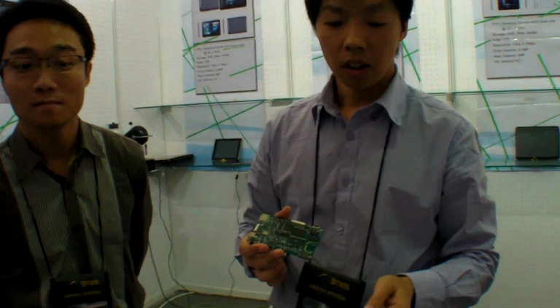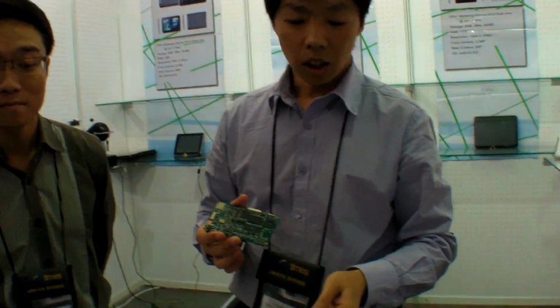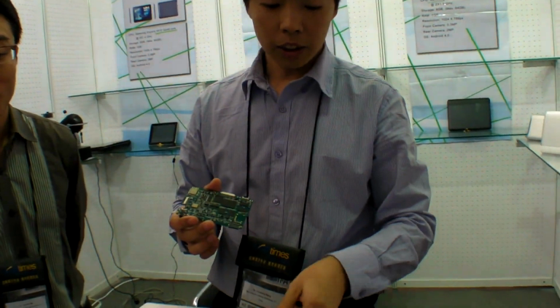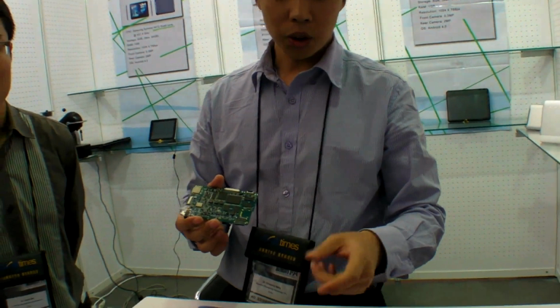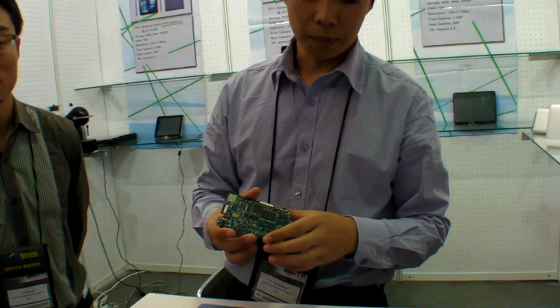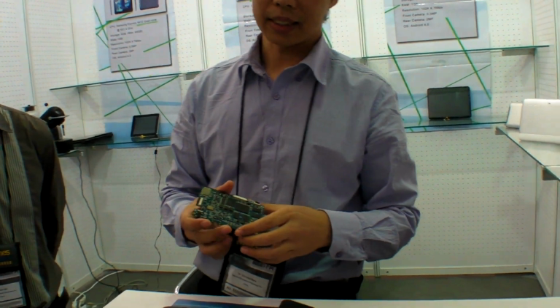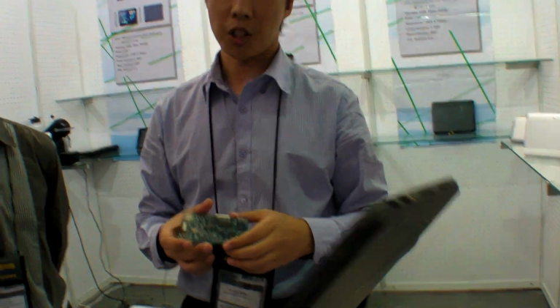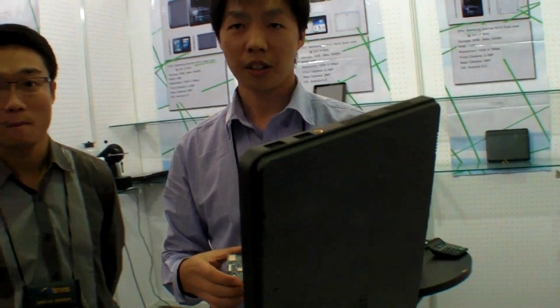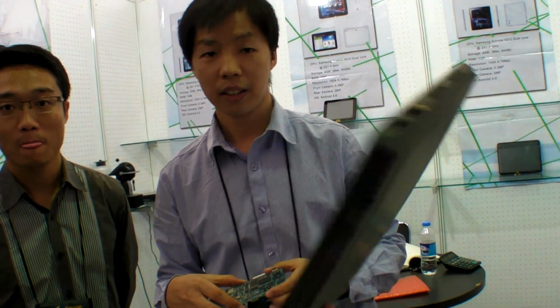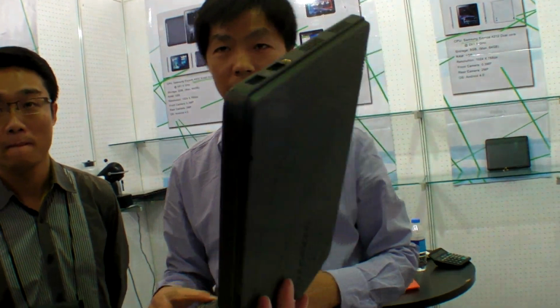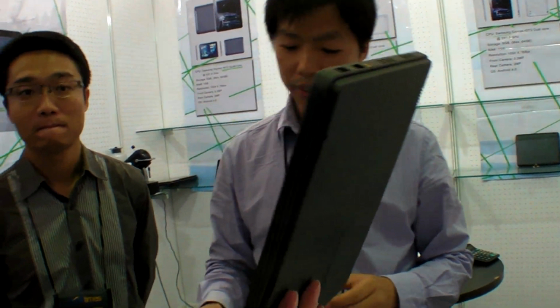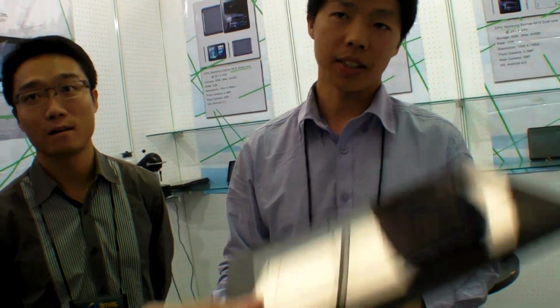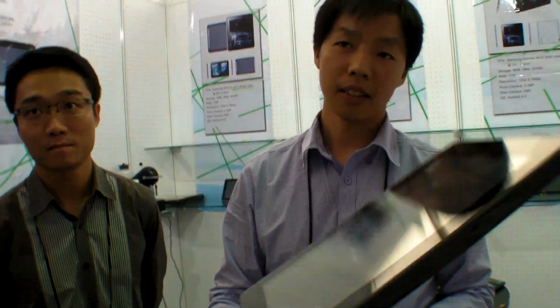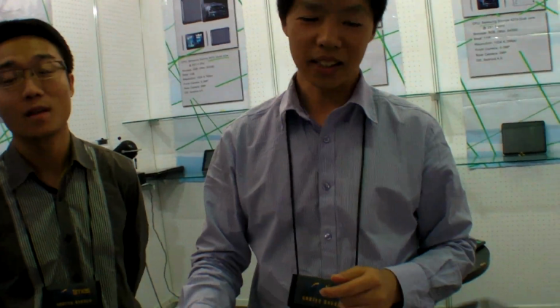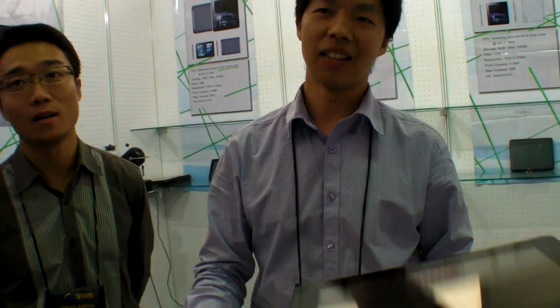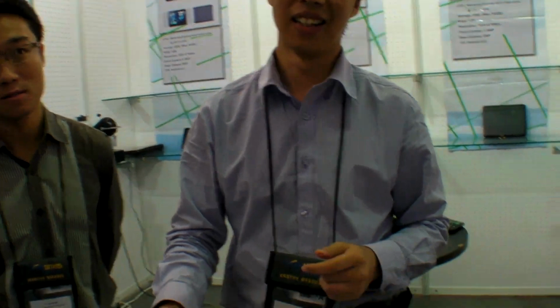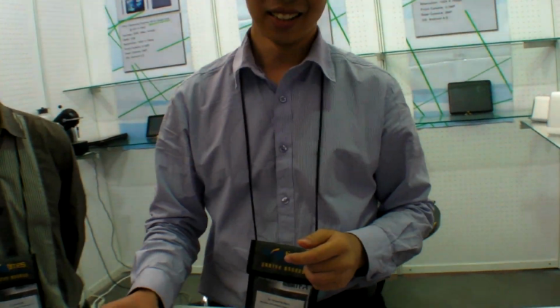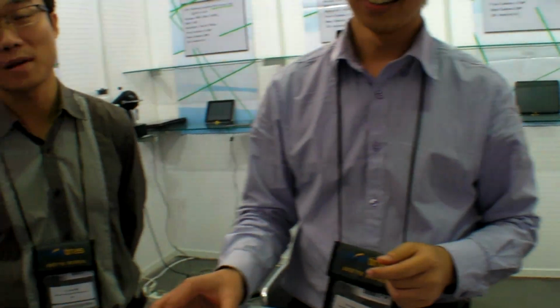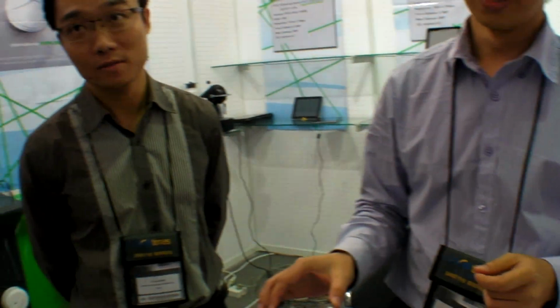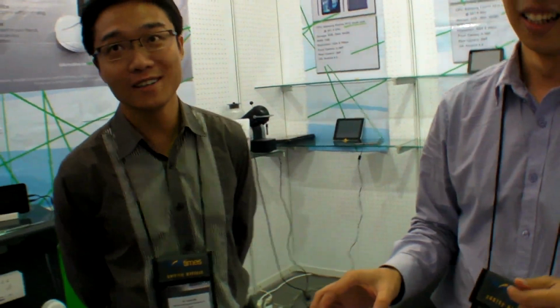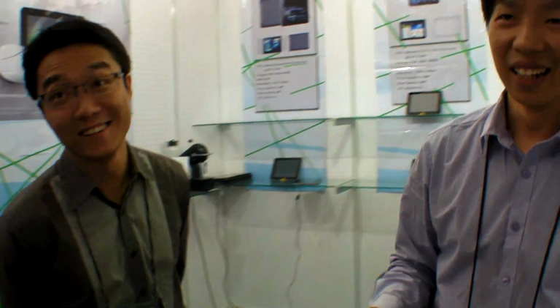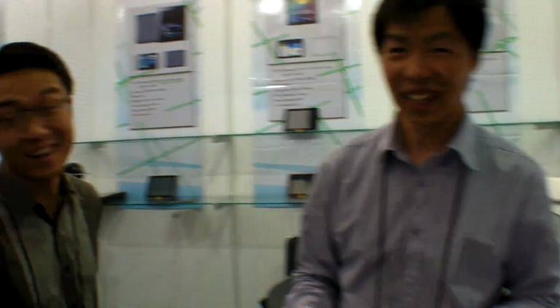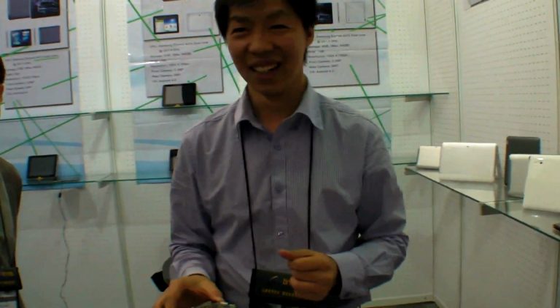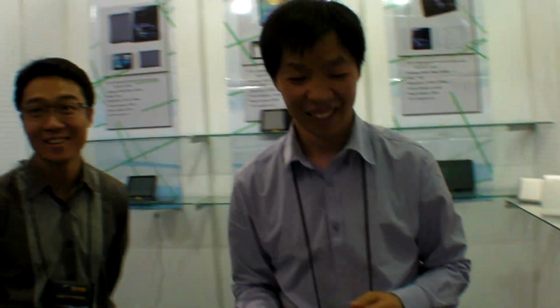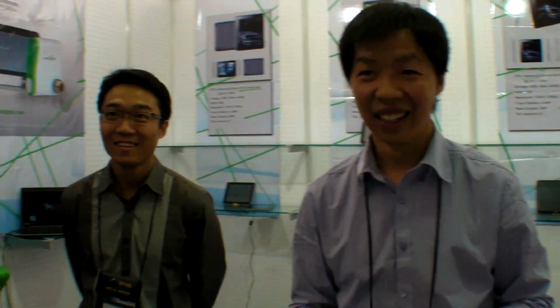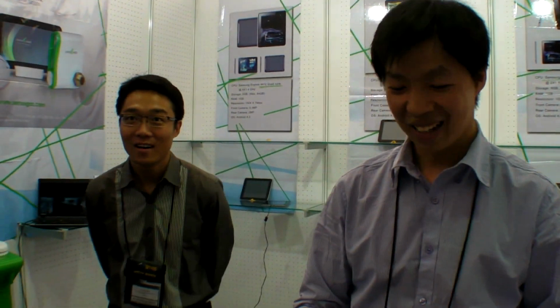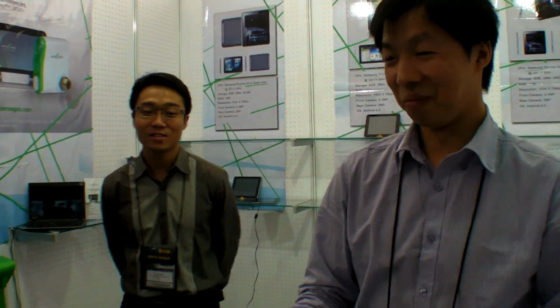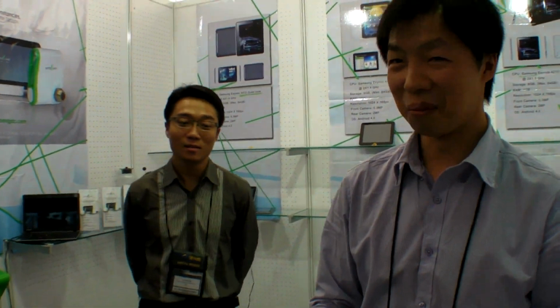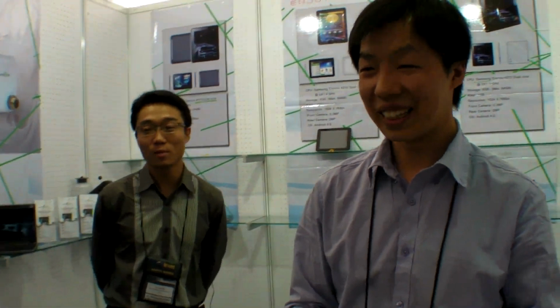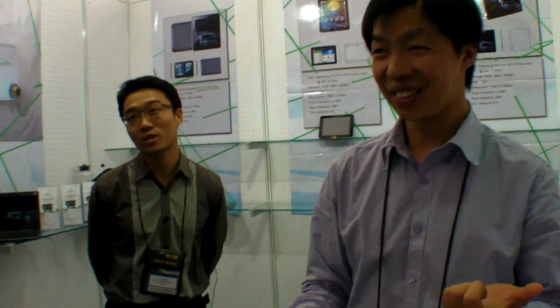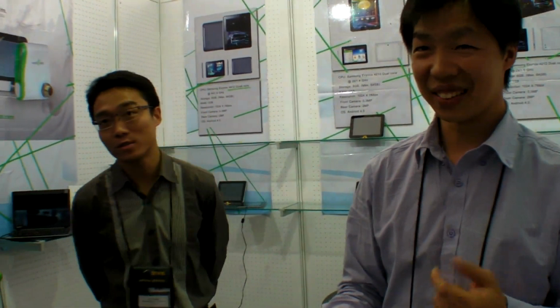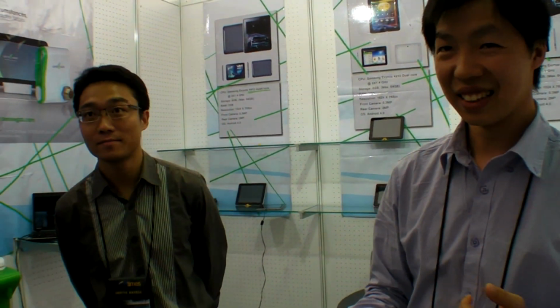What is this? This is a Windows-based tablet. This is Intel? Intel, yes. Big and heavy, right? Yes. But expensive. How much? More than 300.